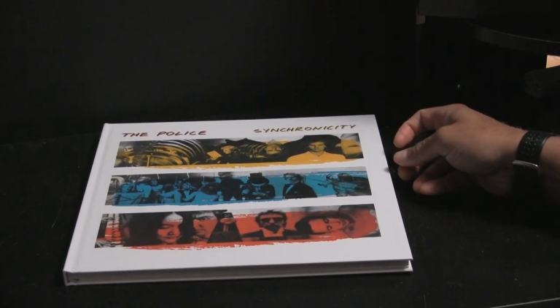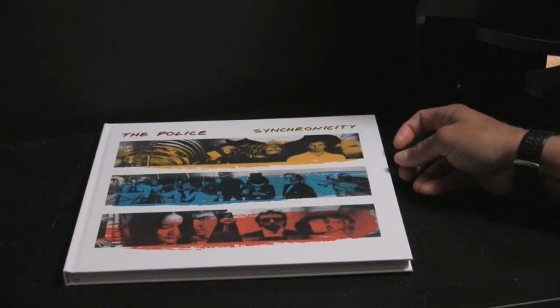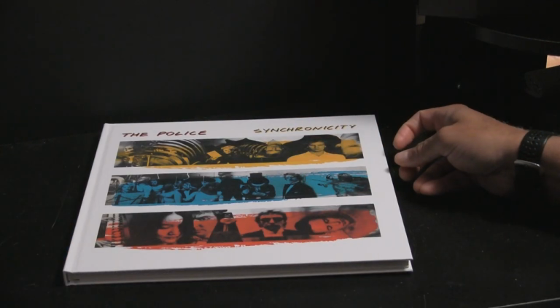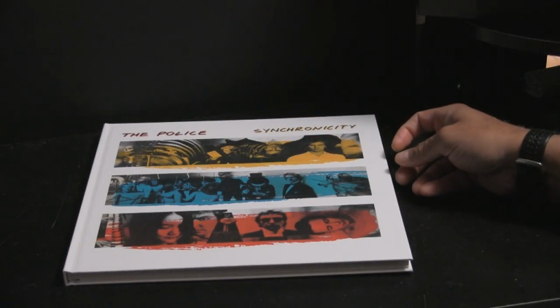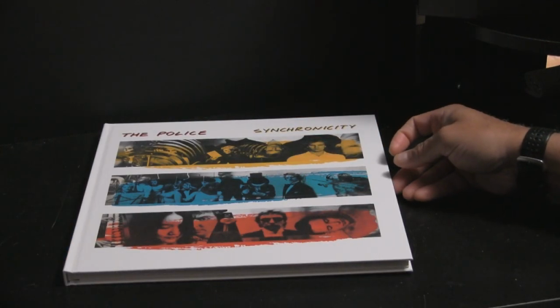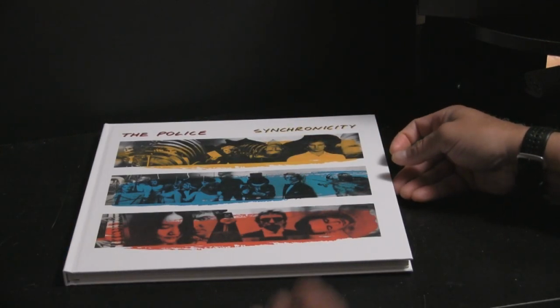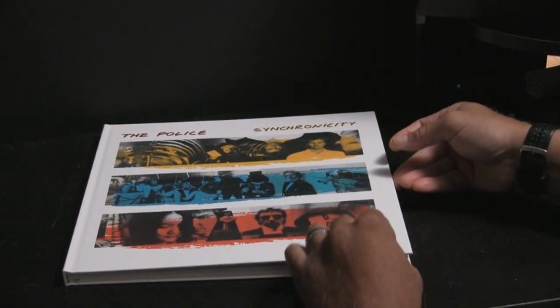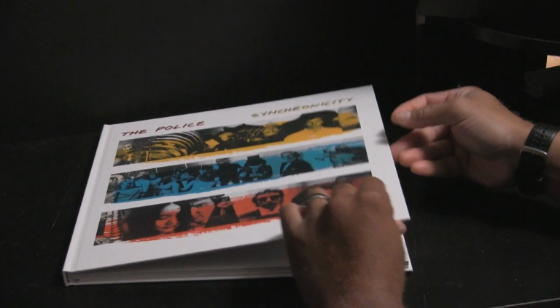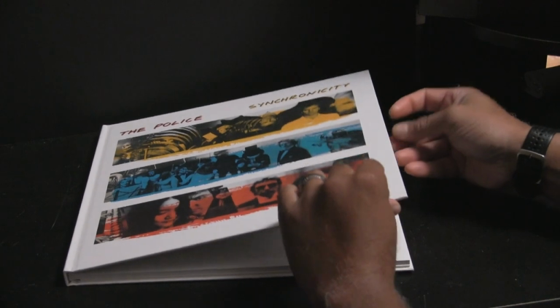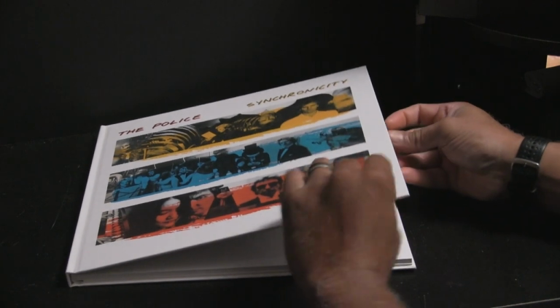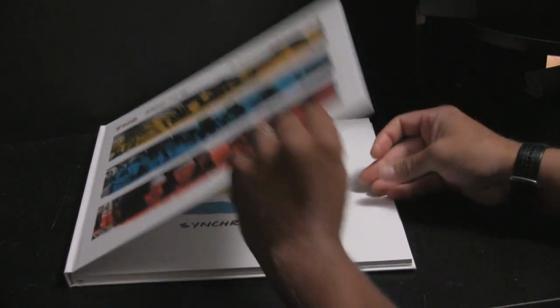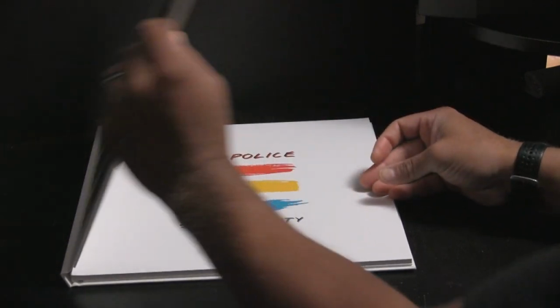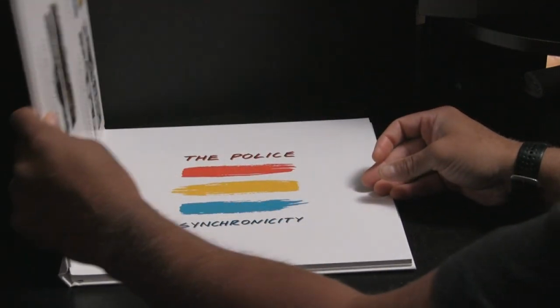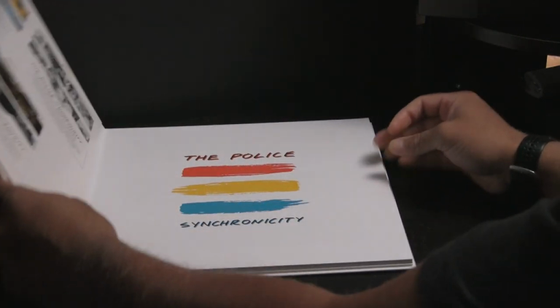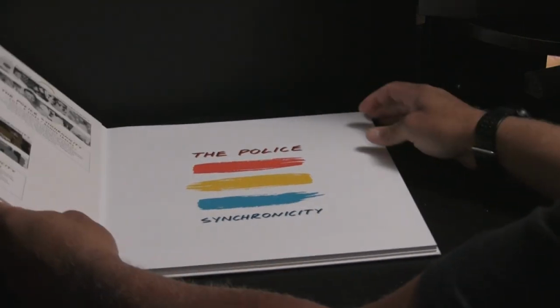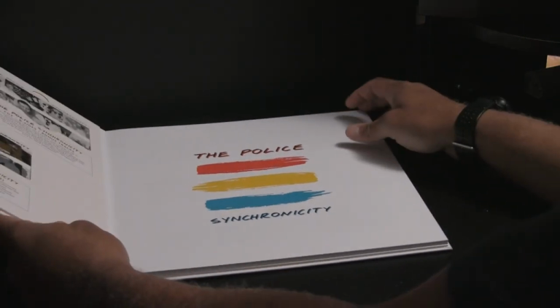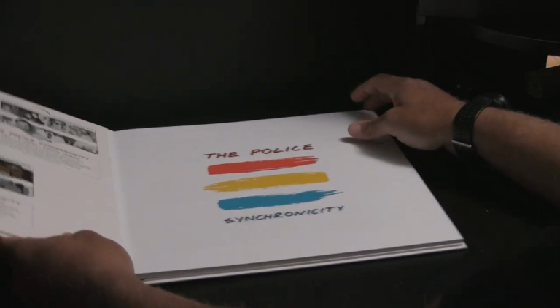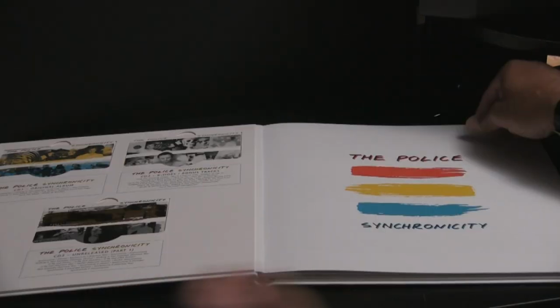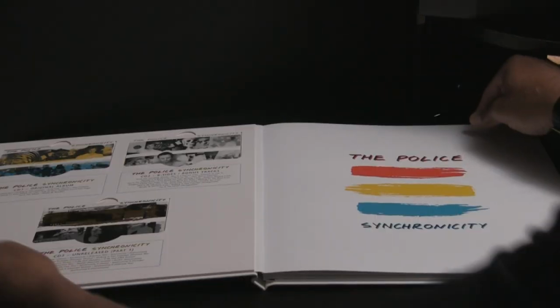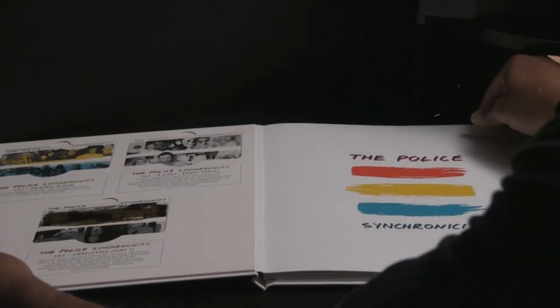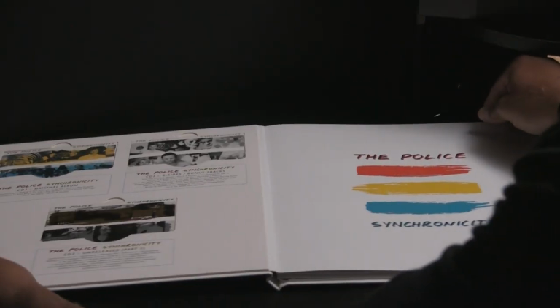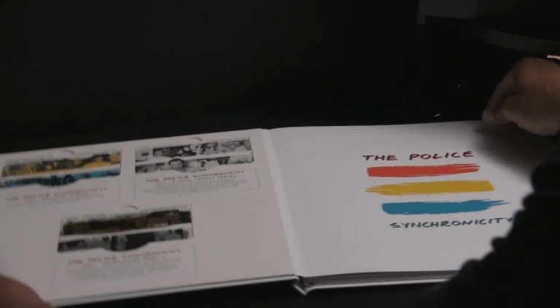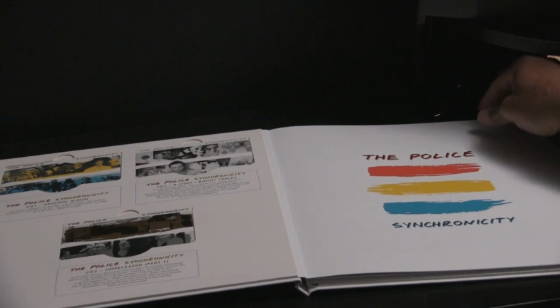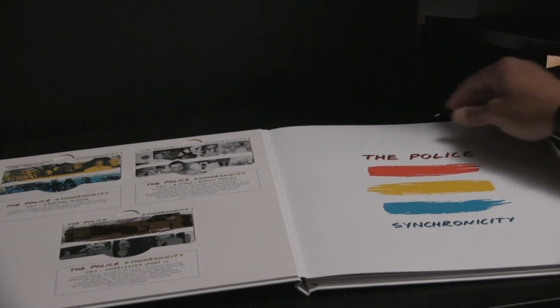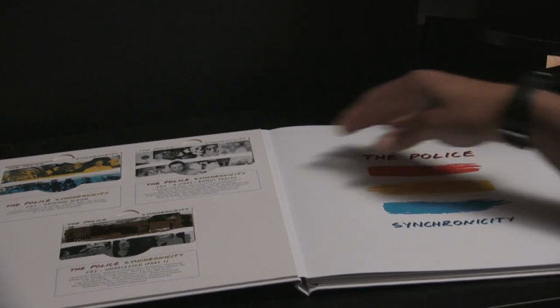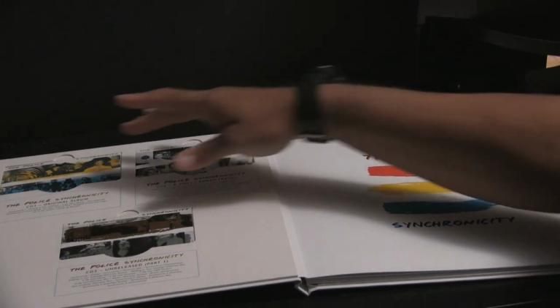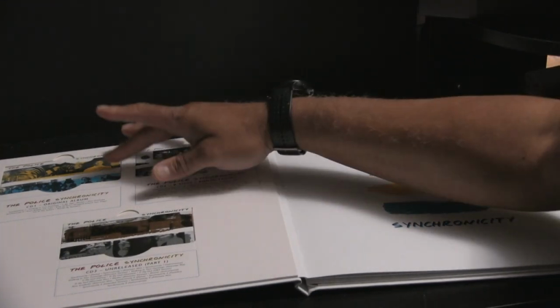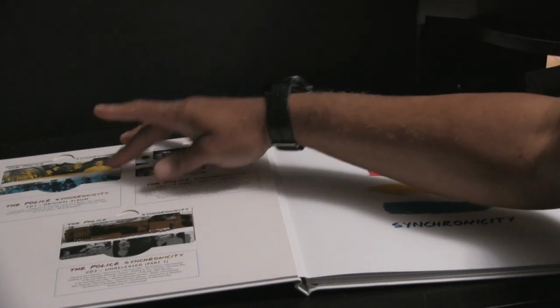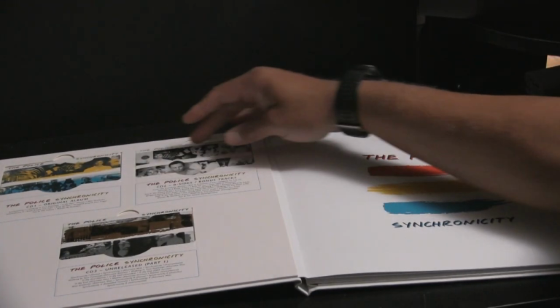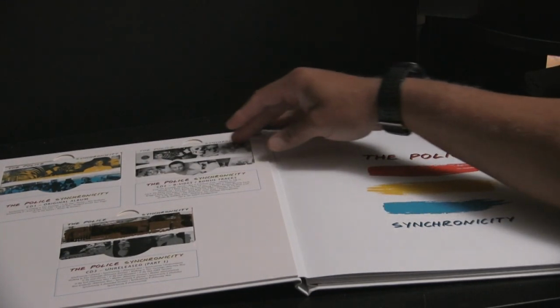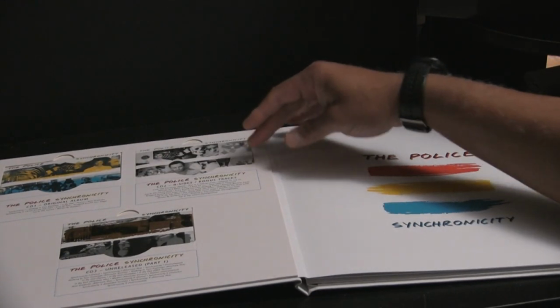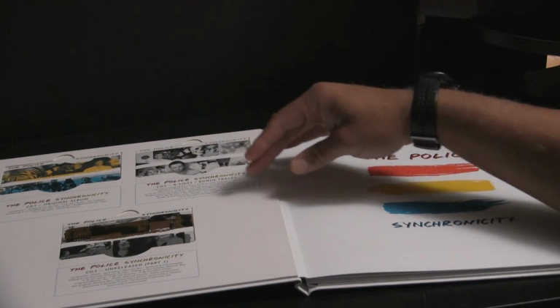Now for the main attraction. It's all about presentation, folks. You open it up and you've got Discs 1, 2, and 3 in the front.